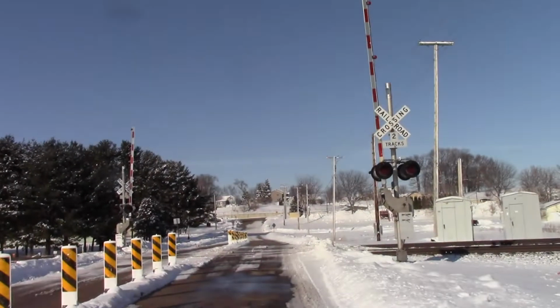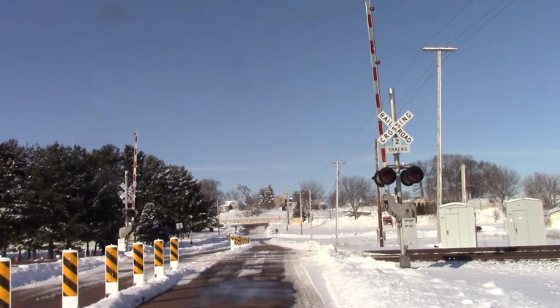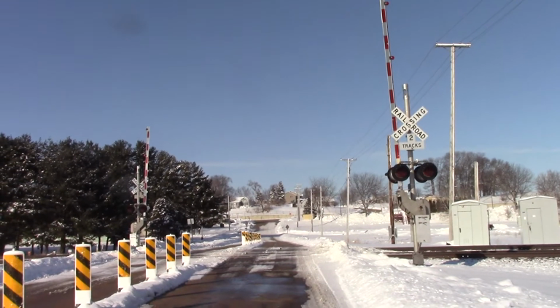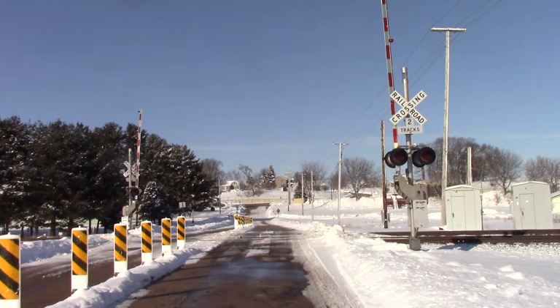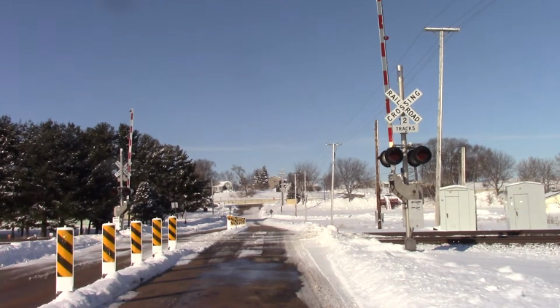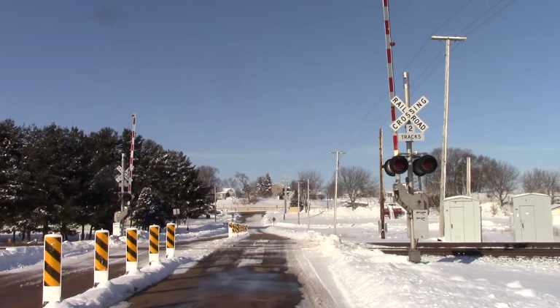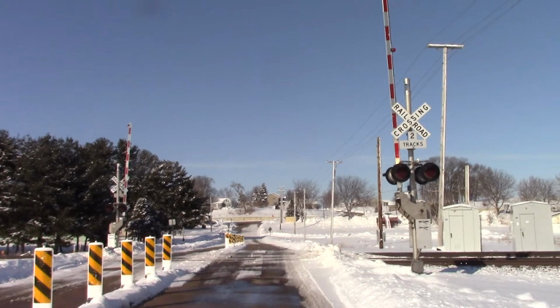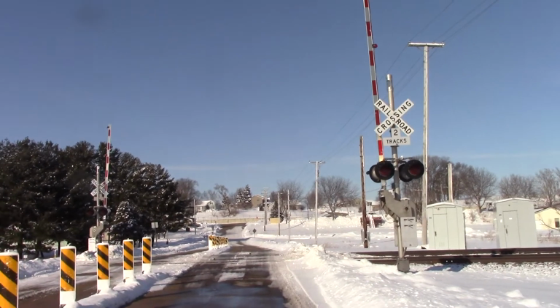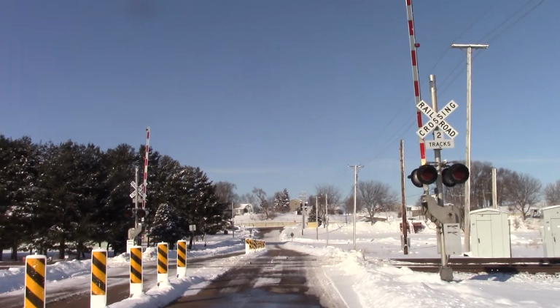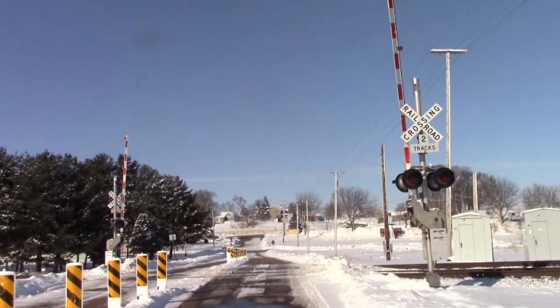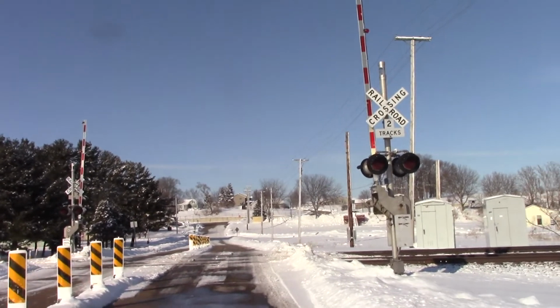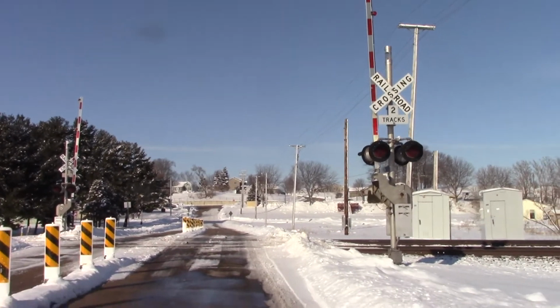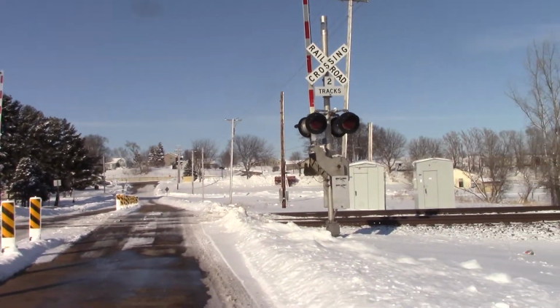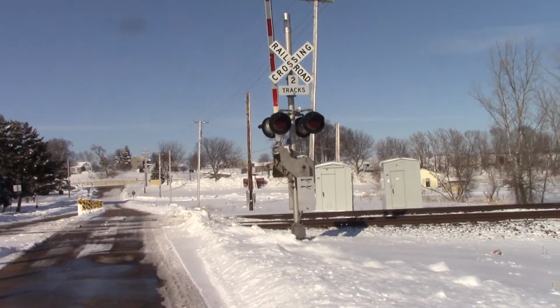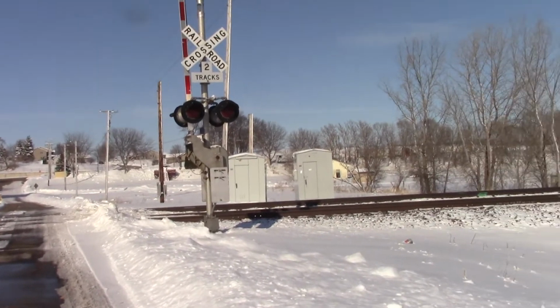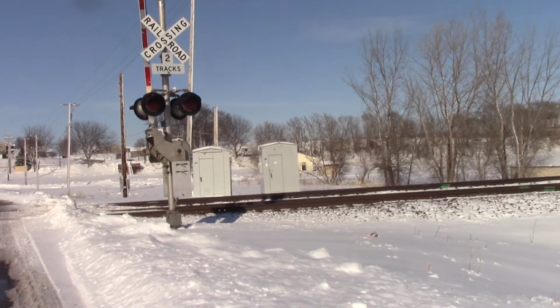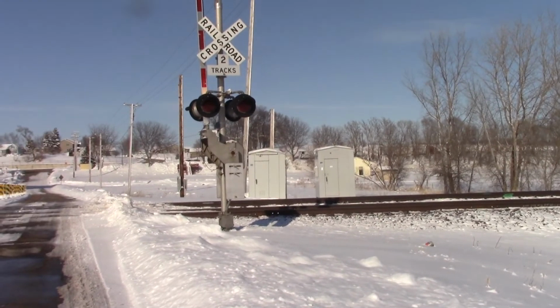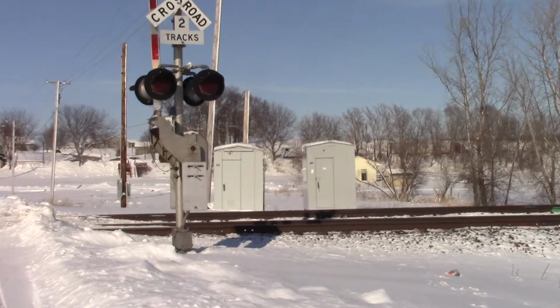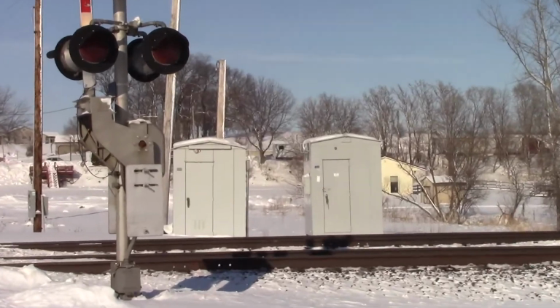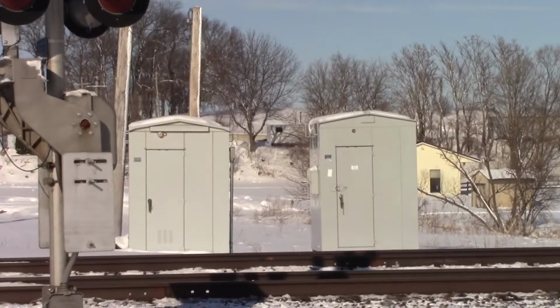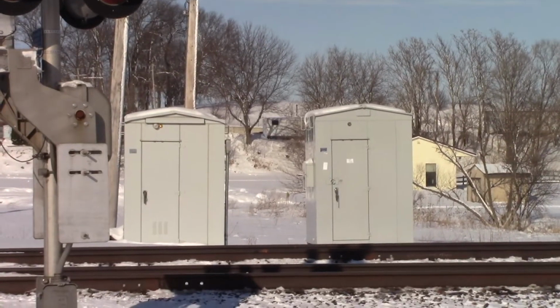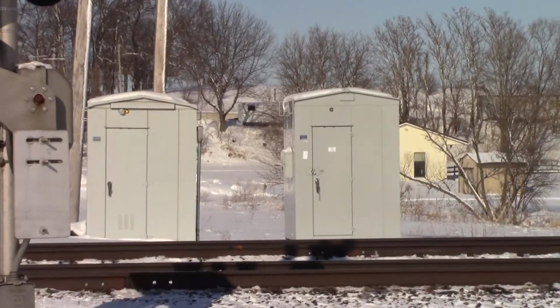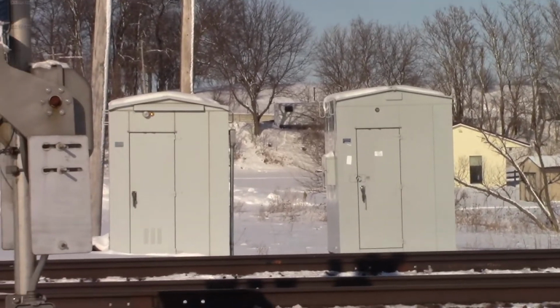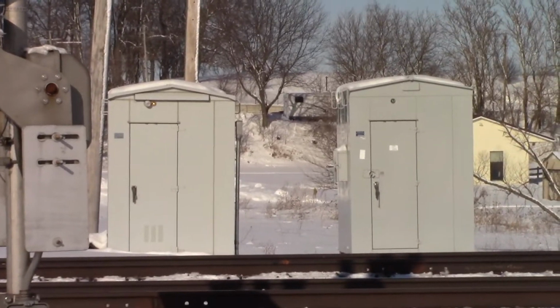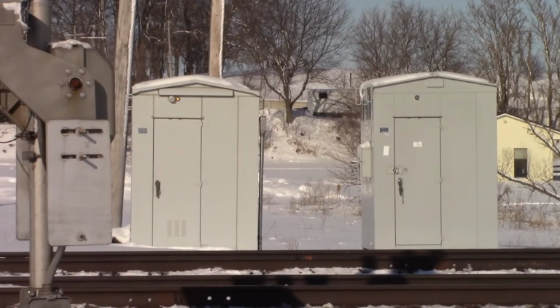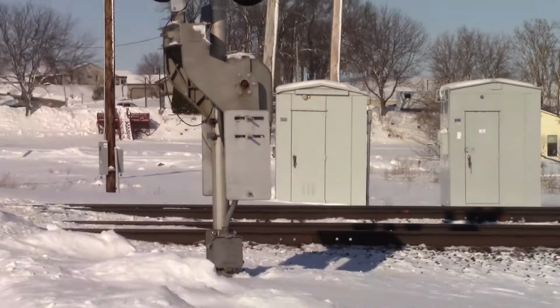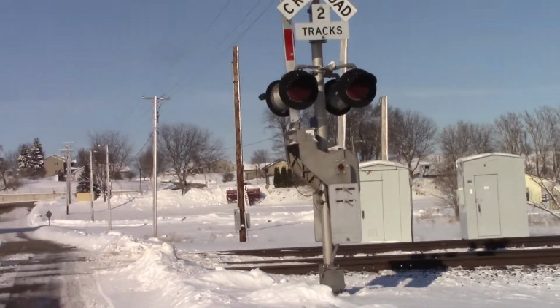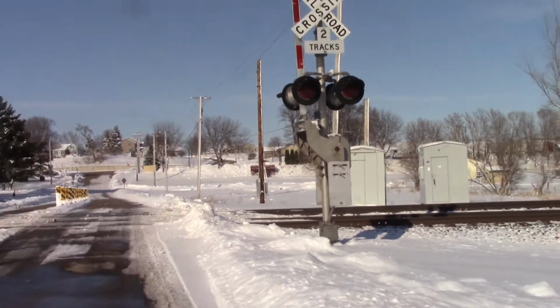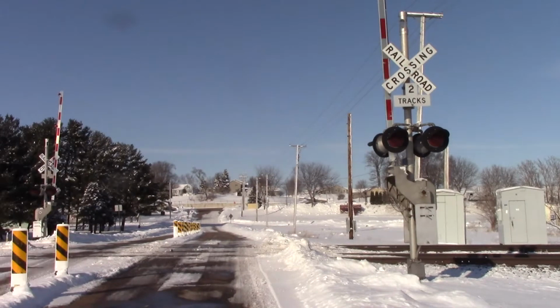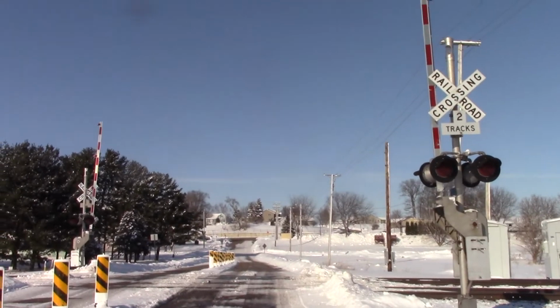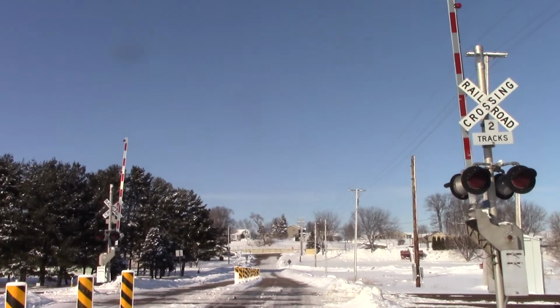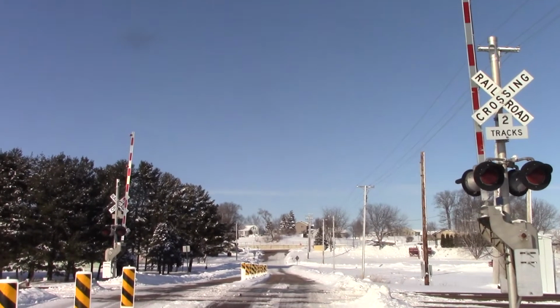Got an update here to the Sawyer rotary crossing on the UP Geneva sub on the east side of Morrison, Illinois. As you can see, the new bungalow is in on the northeast quadrant behind the current one, so signal replacement here will happen pretty soon.